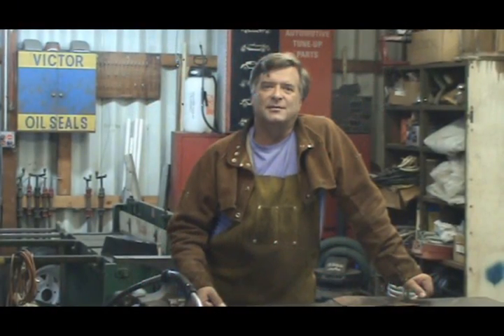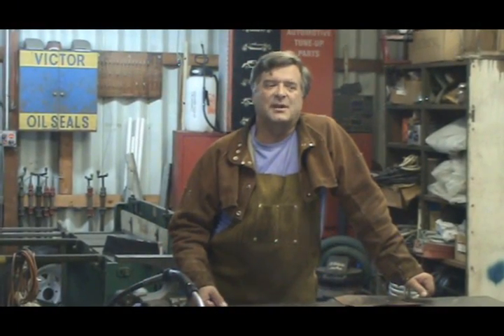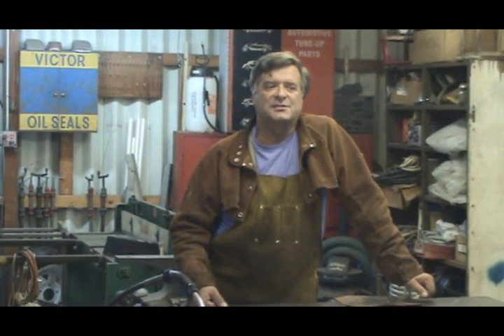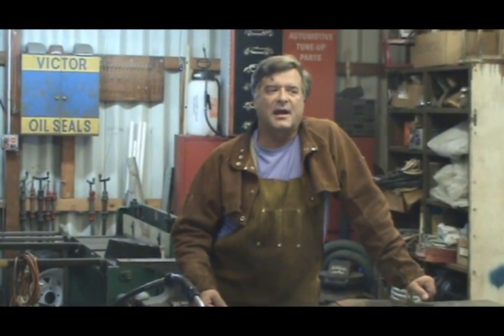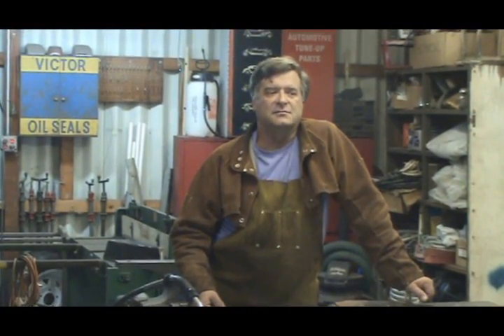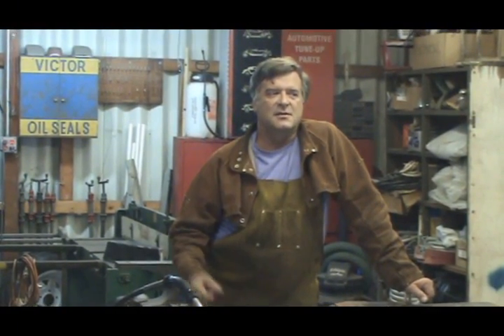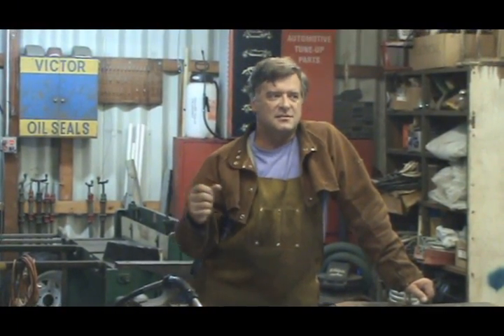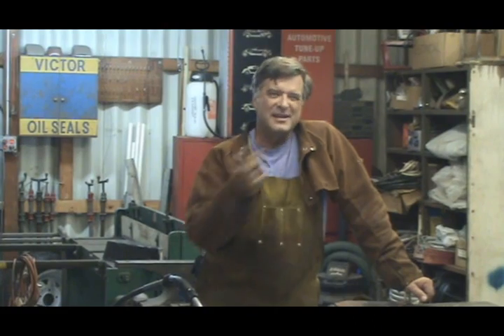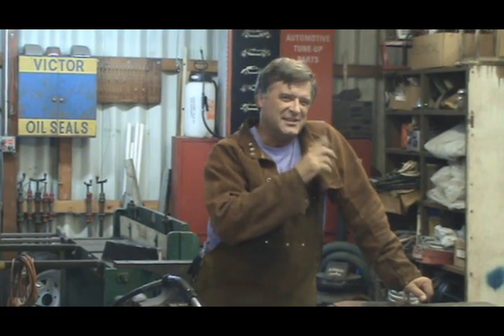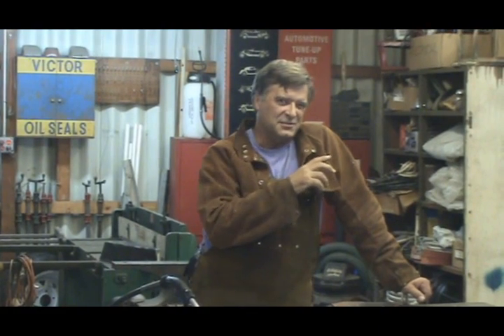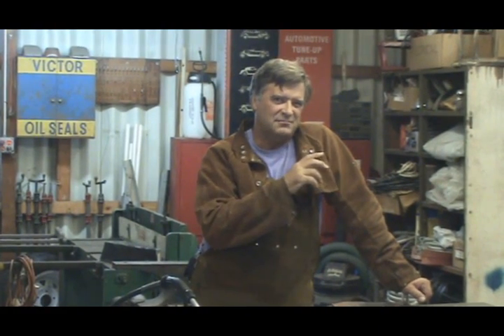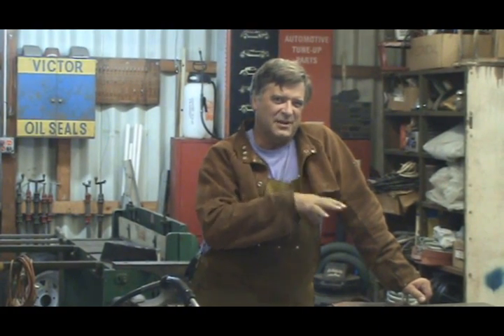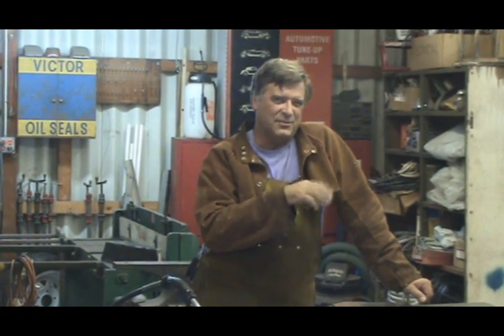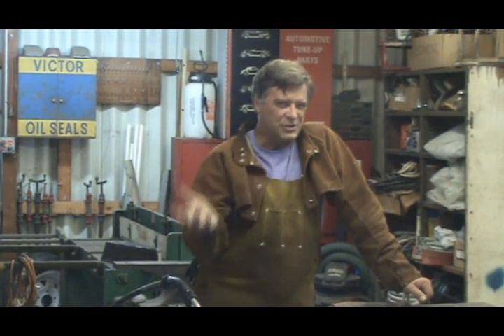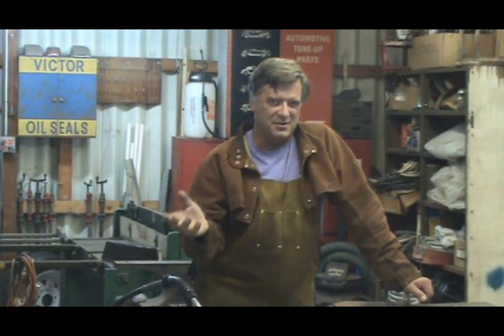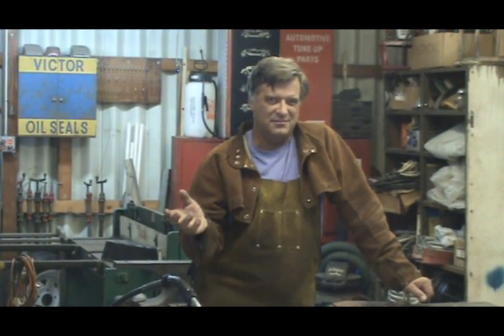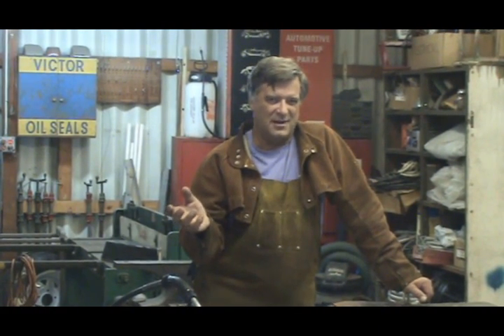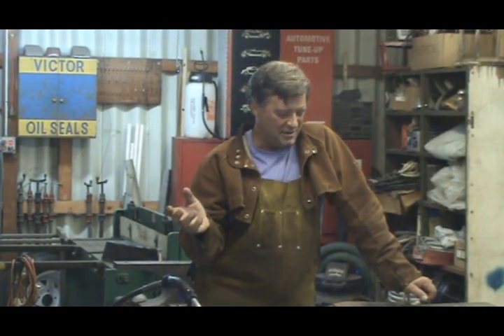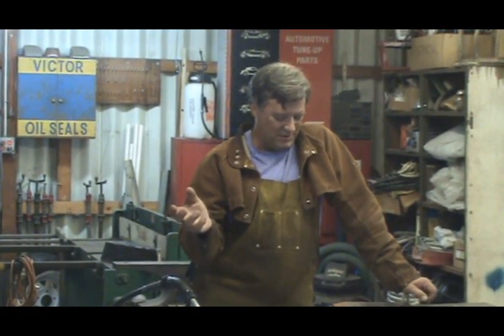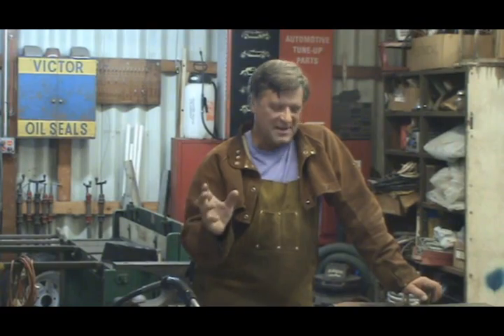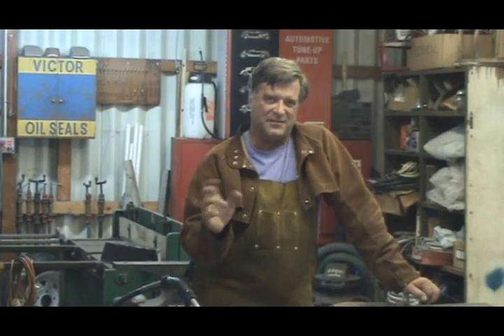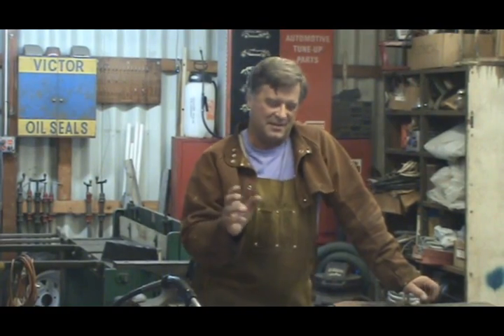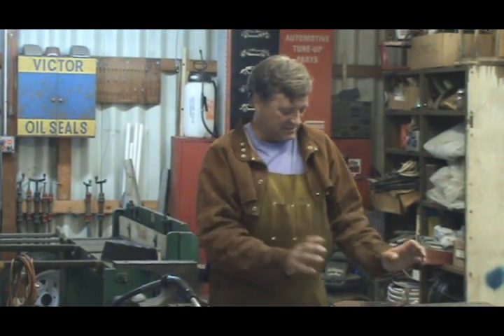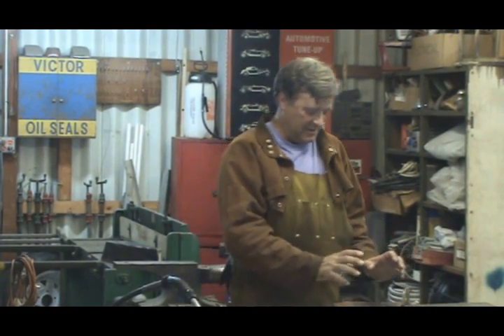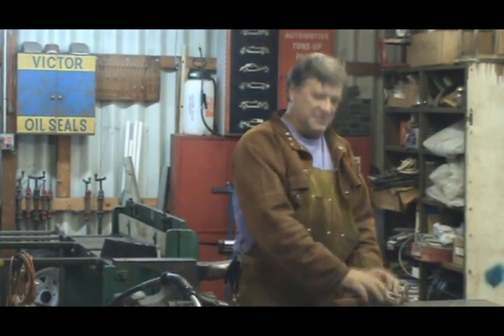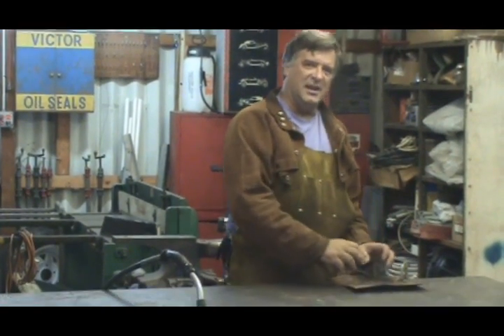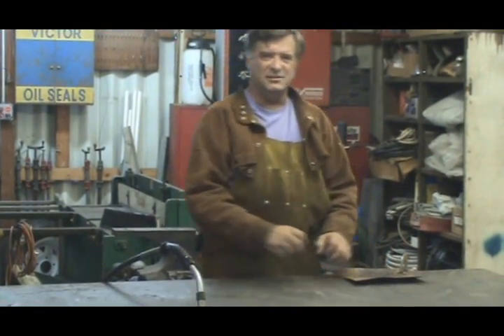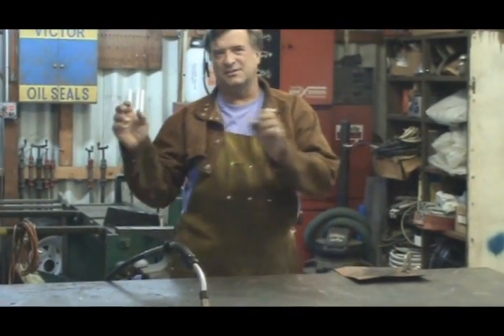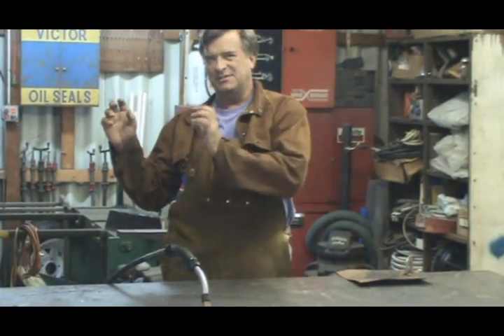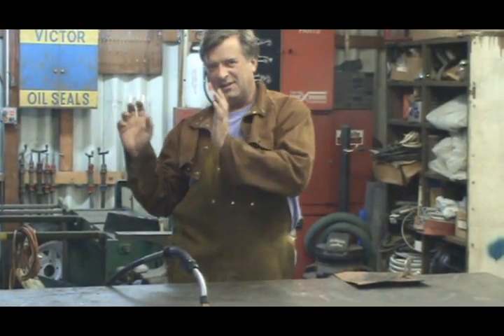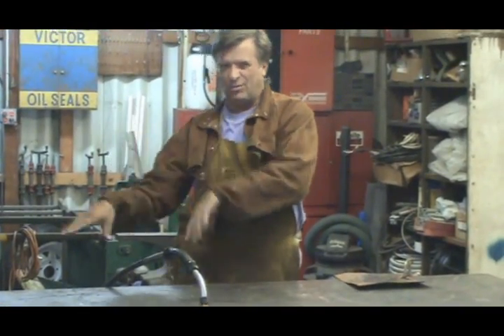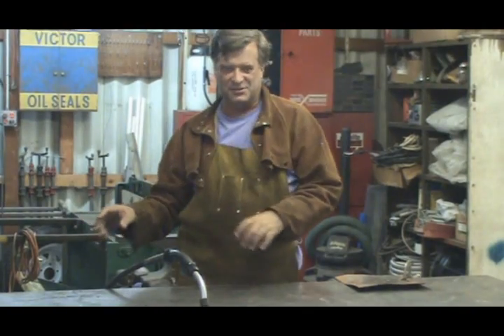A question I get asked a lot is: how do you set the dials on the MIG welder? Where do you start? How do you know what to set it at for a piece of 16-gauge versus a piece of quarter-inch?